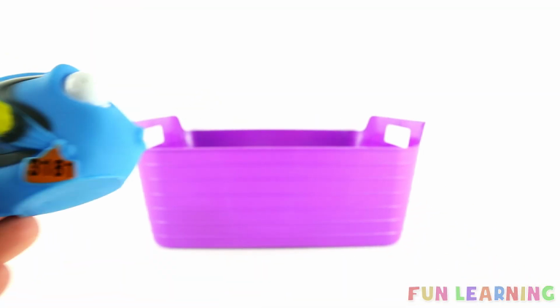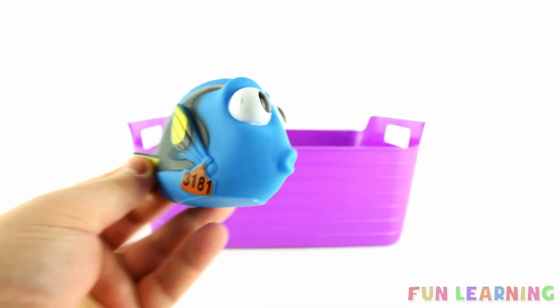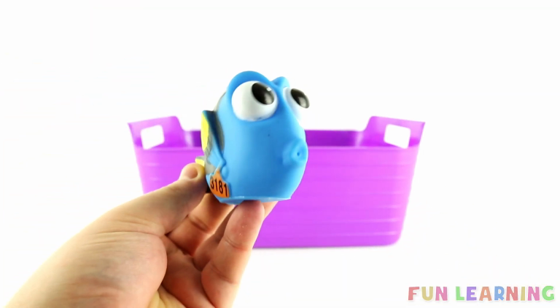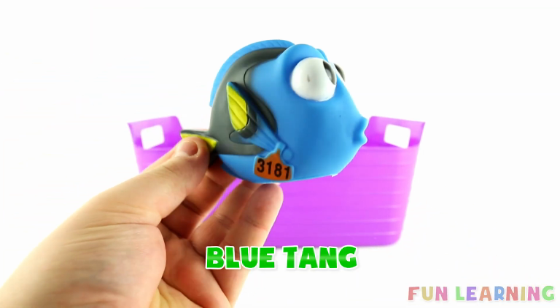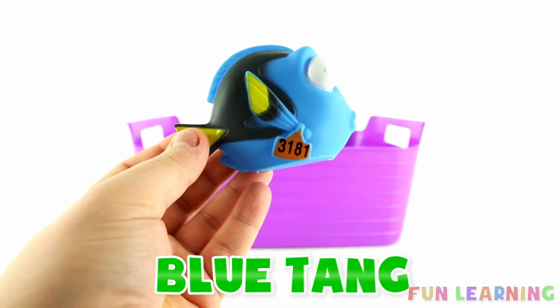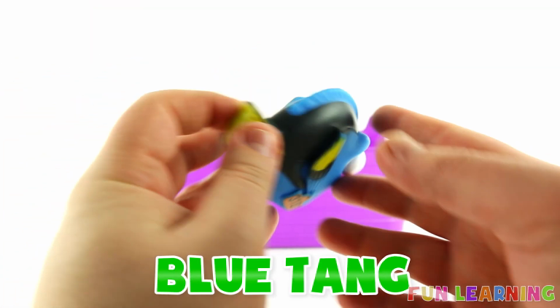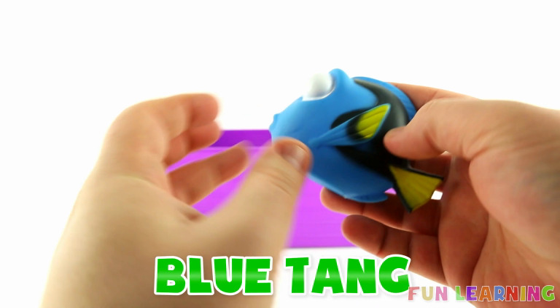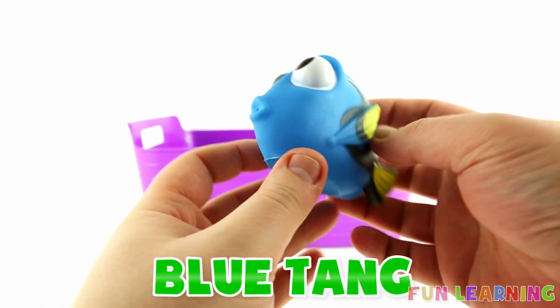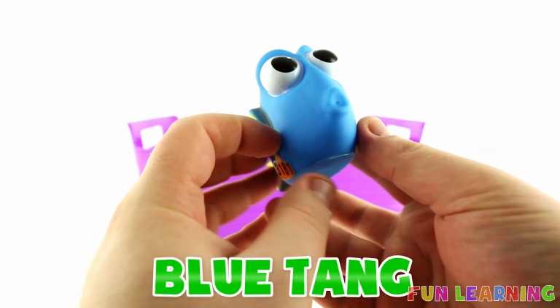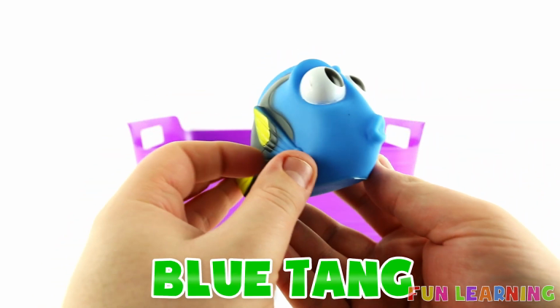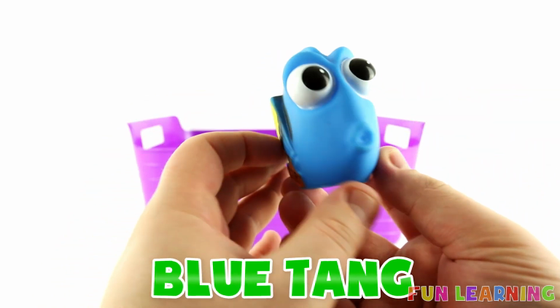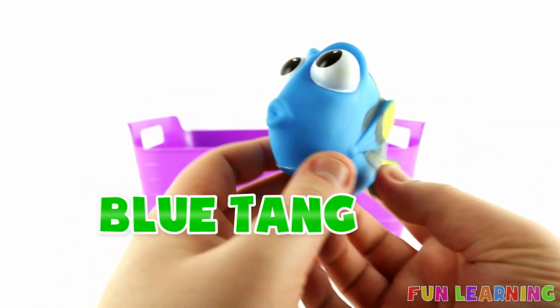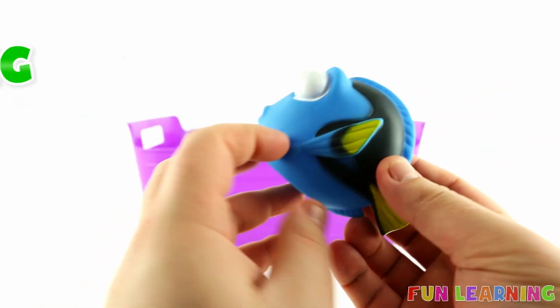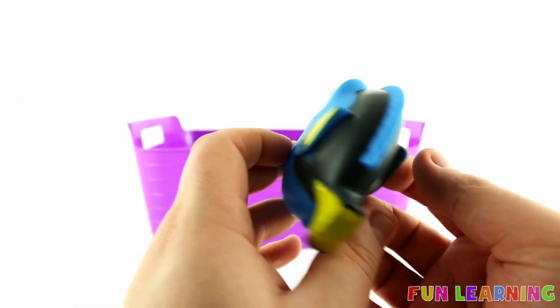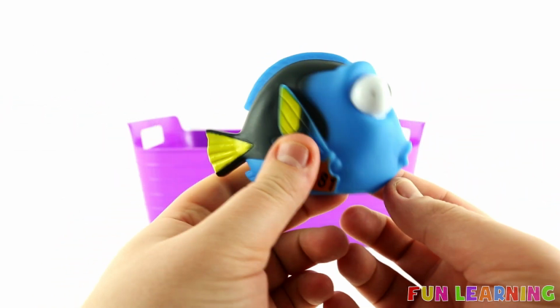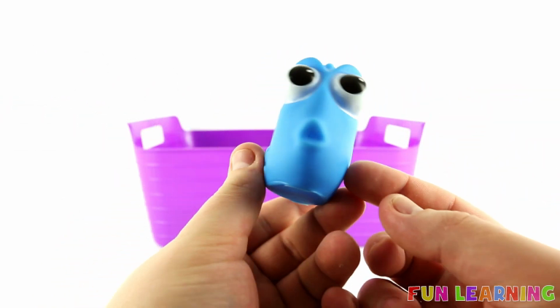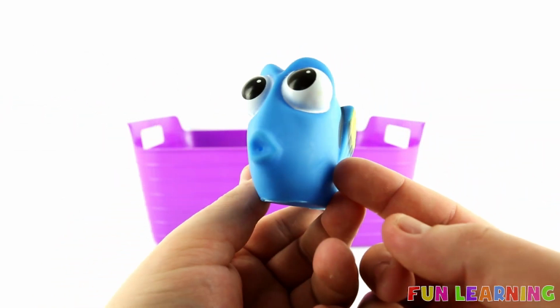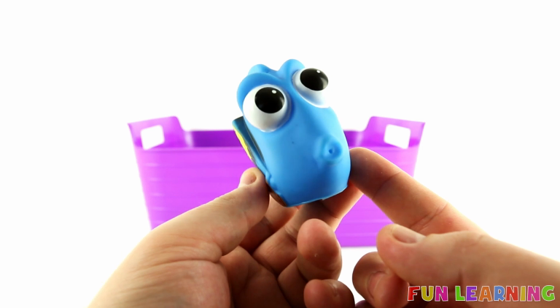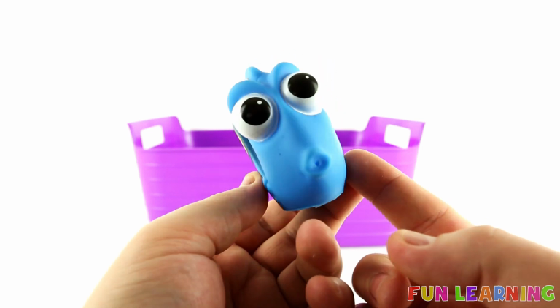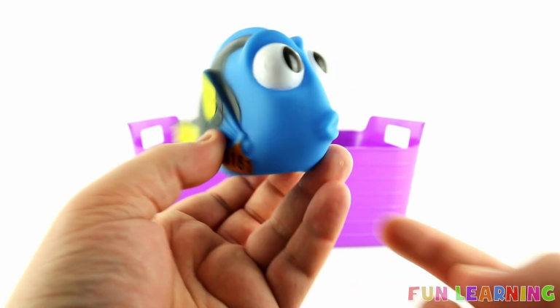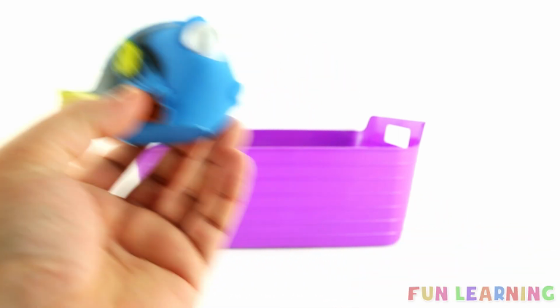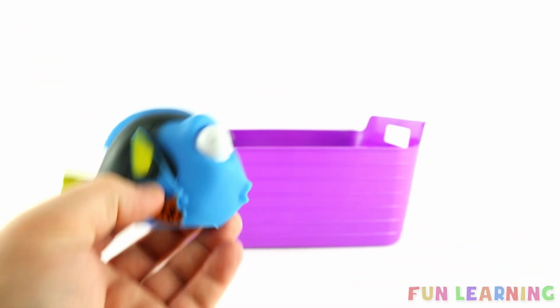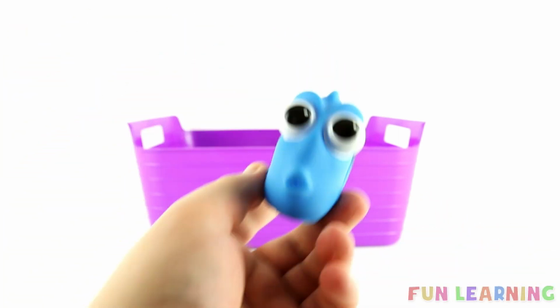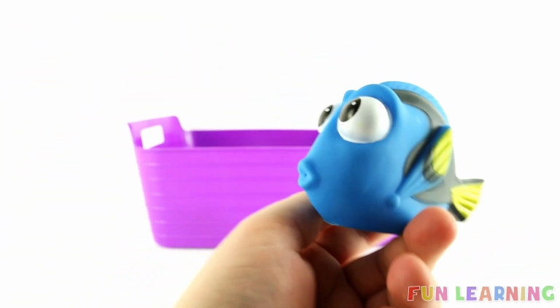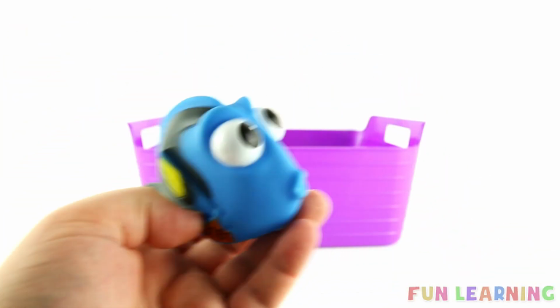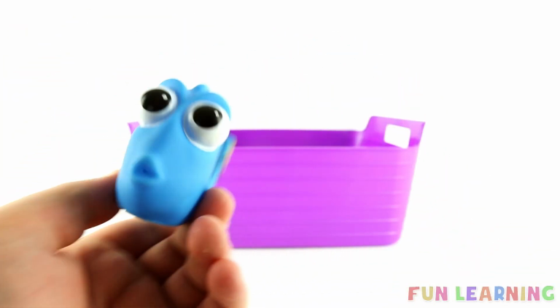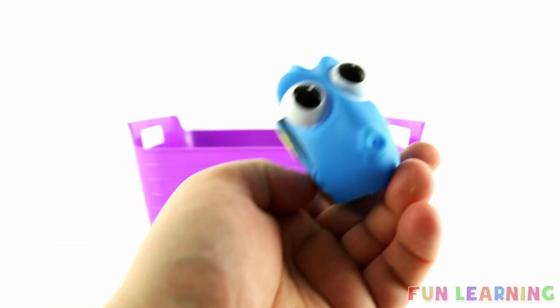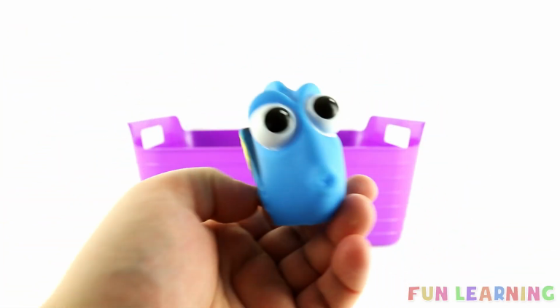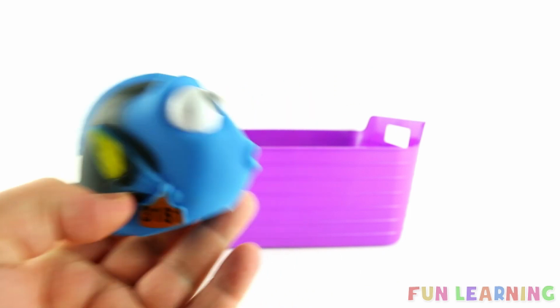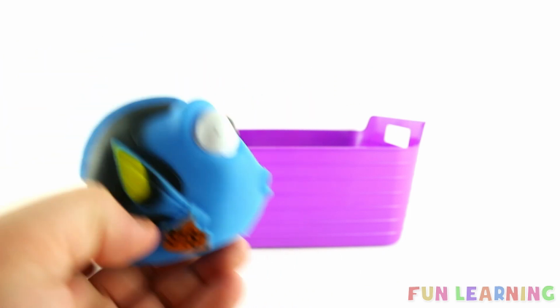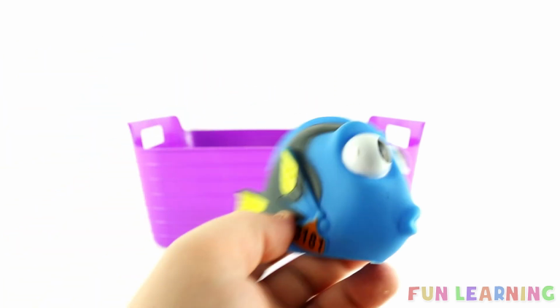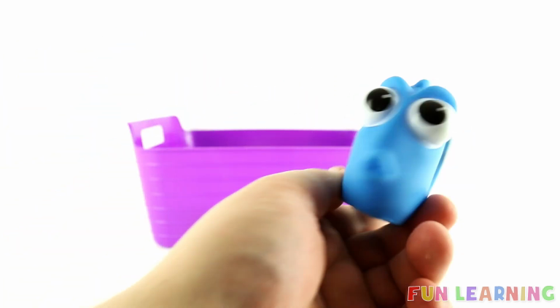B is for Blue Tang. Can you say Blue Tang? Say it with me. Blue Tang. And this Blue Tang is Dory from Finding Dory and Finding Nemo. A blue tang, swimming in the sea.